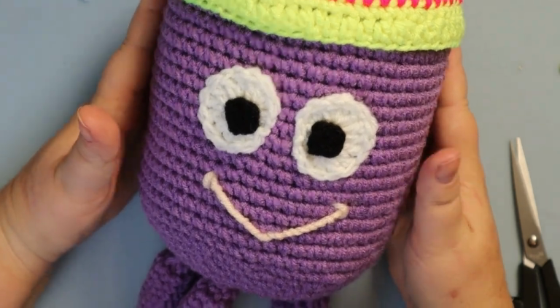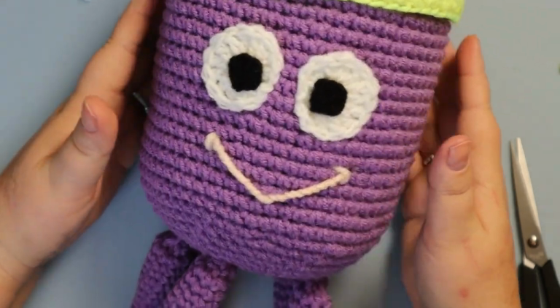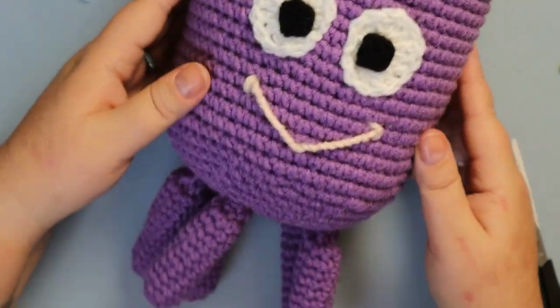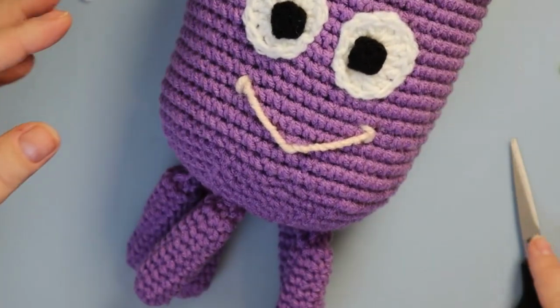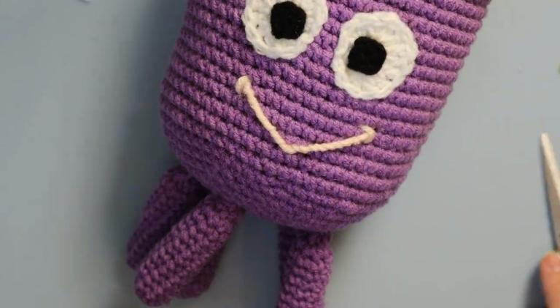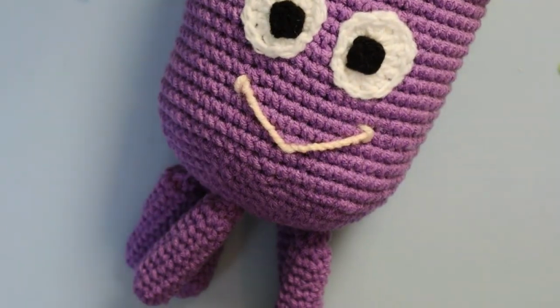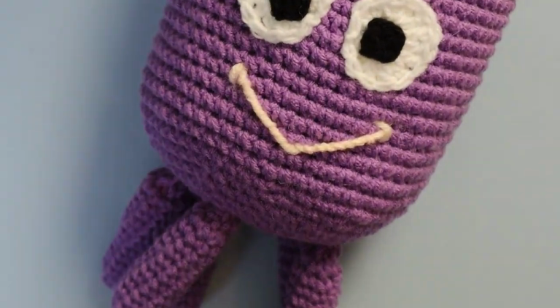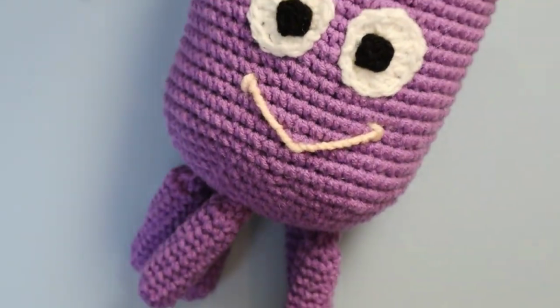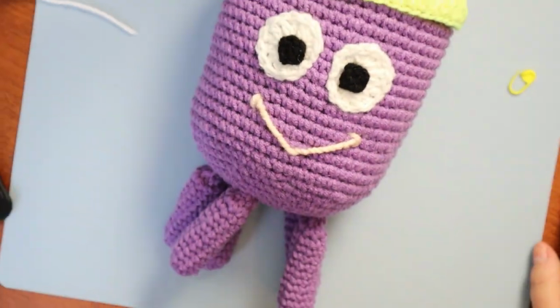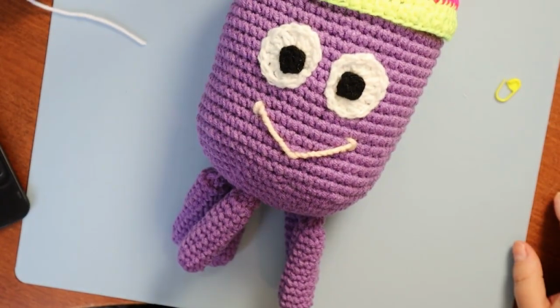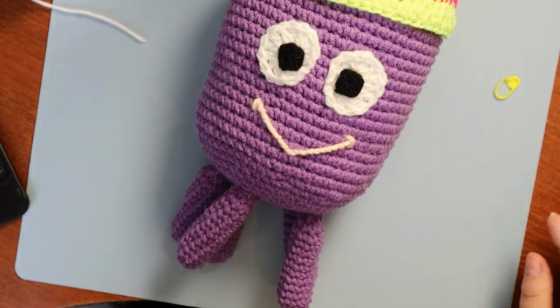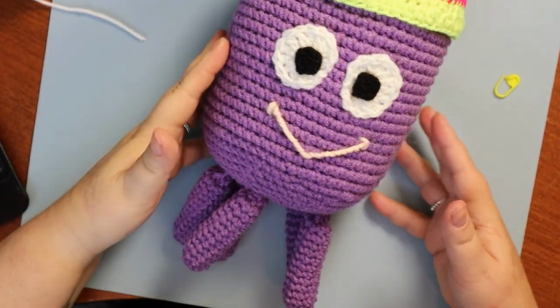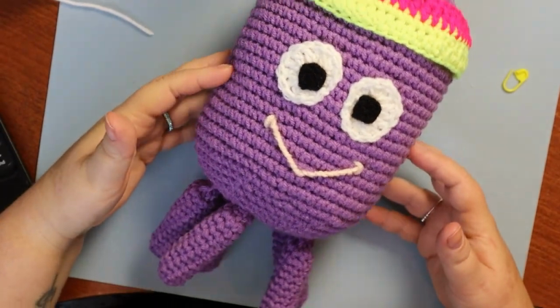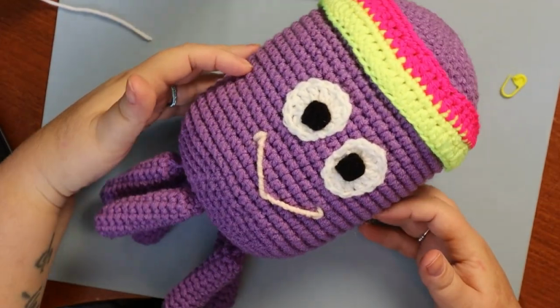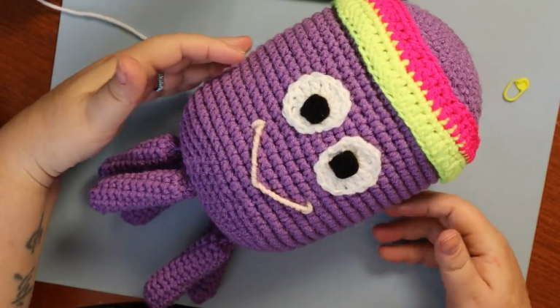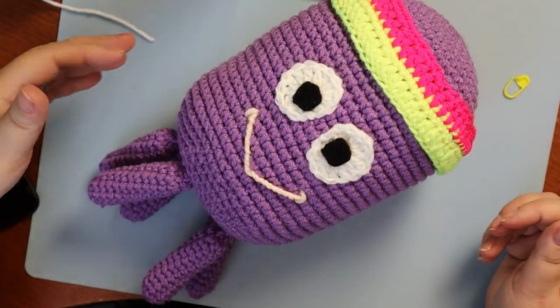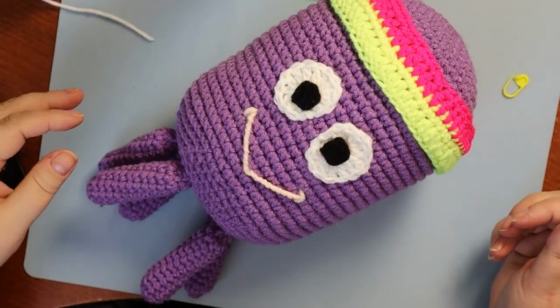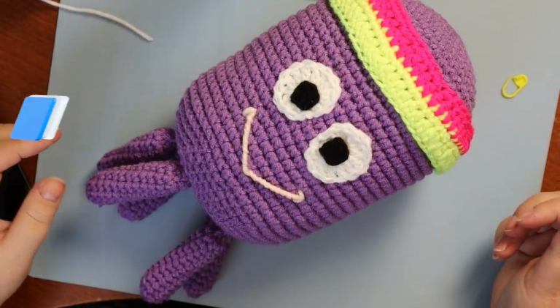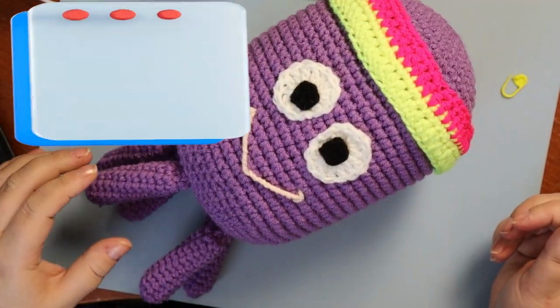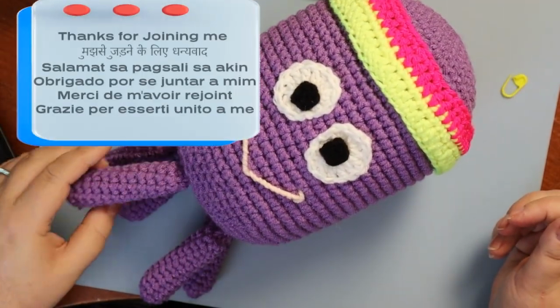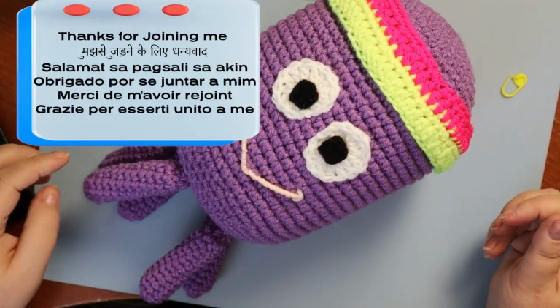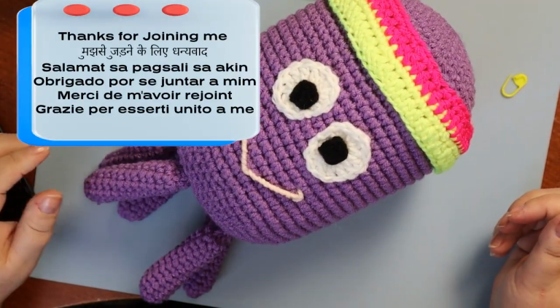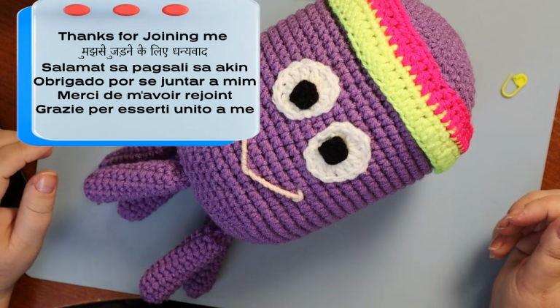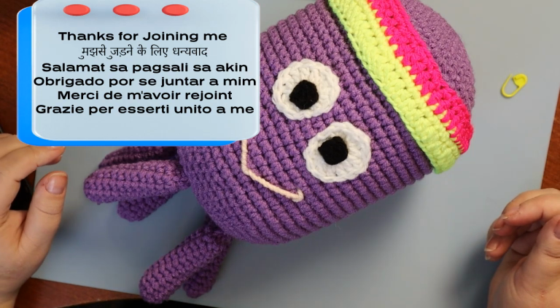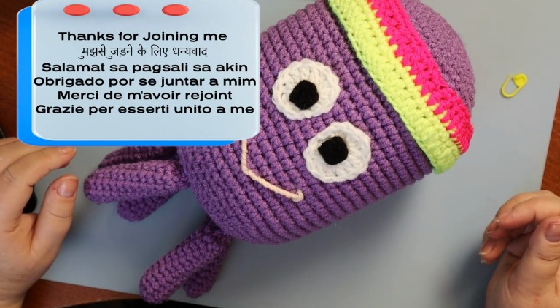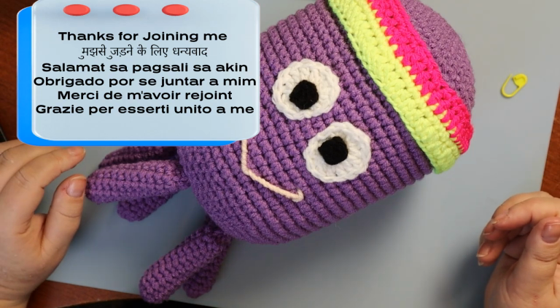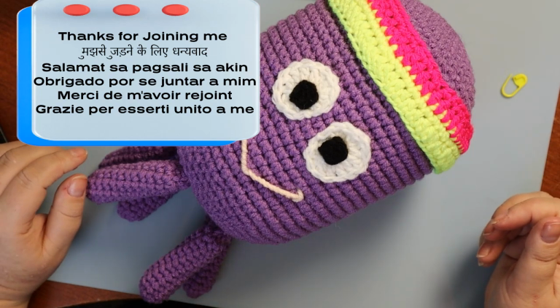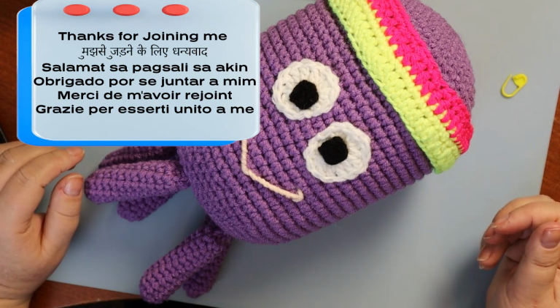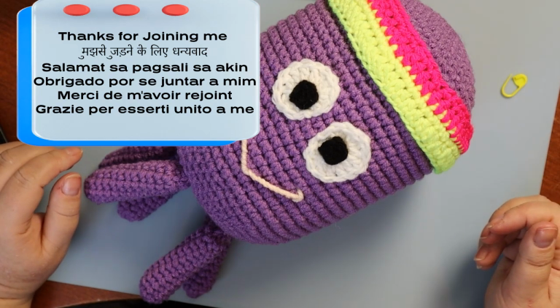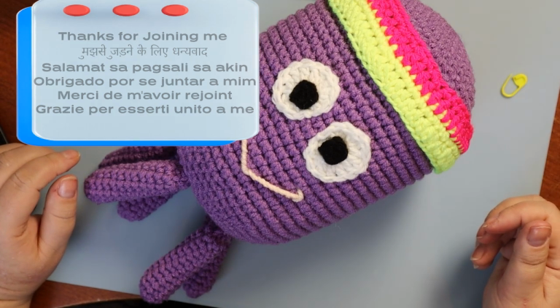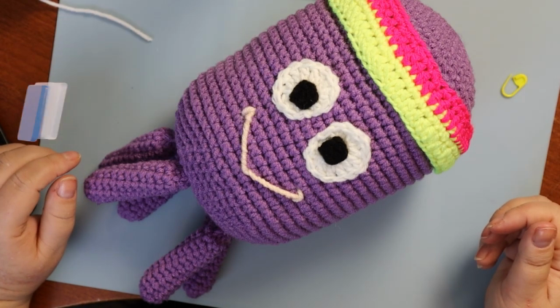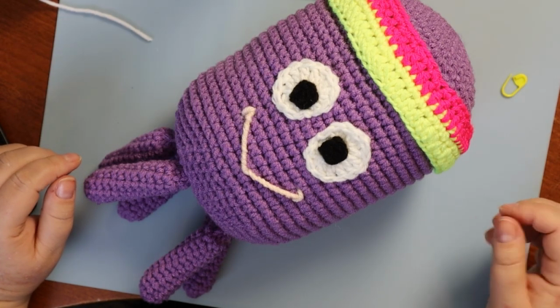Betty's done! It's hard to fit her in frame — let me zoom out. There we go, Betty's all done. Thanks for joining me, guys. I'll see you in the next video.